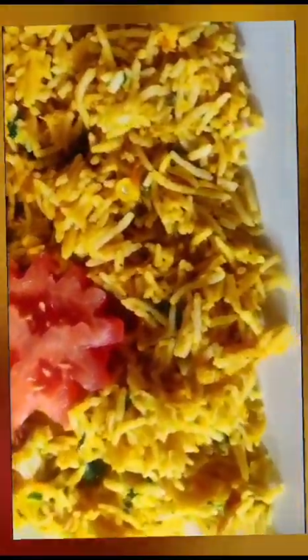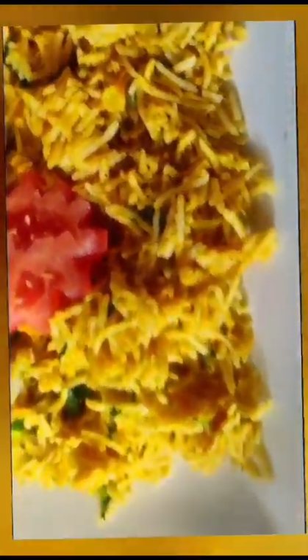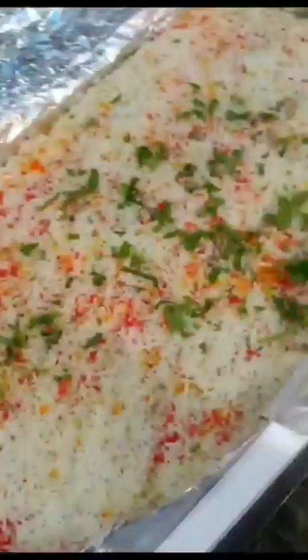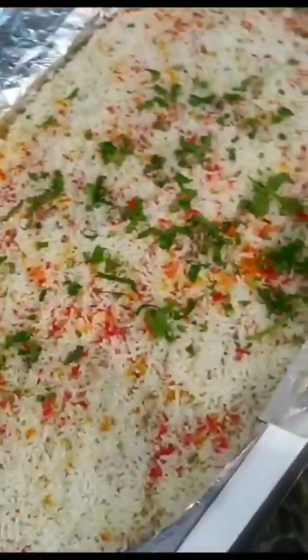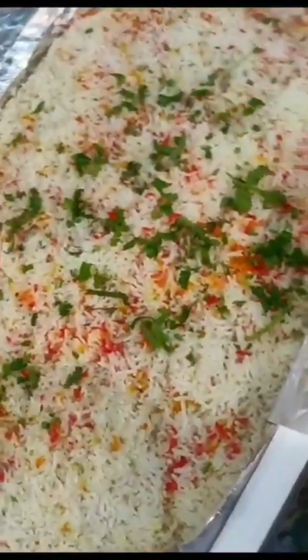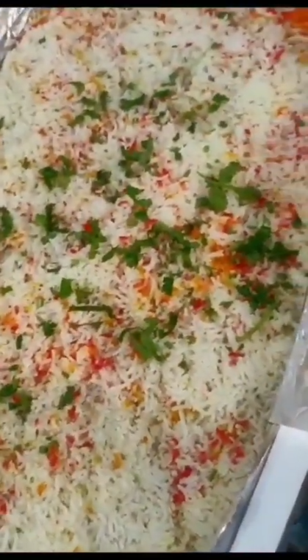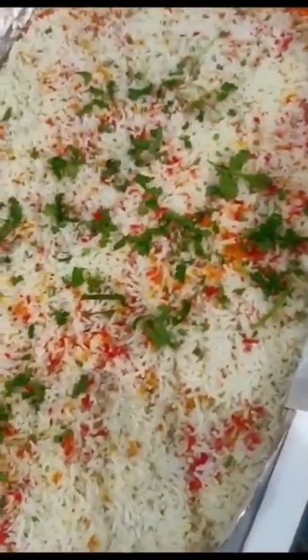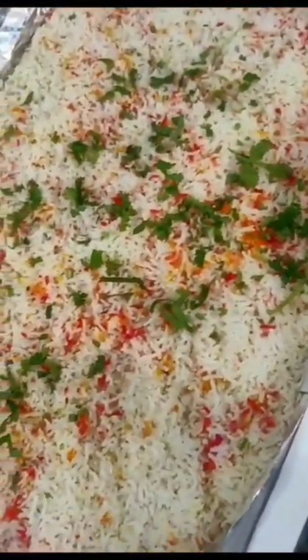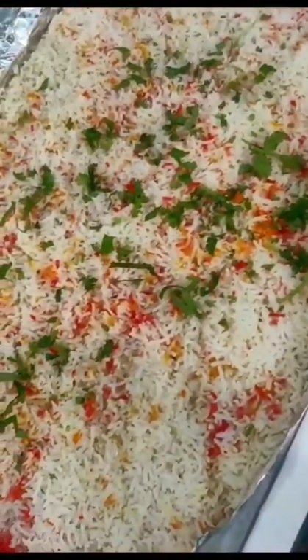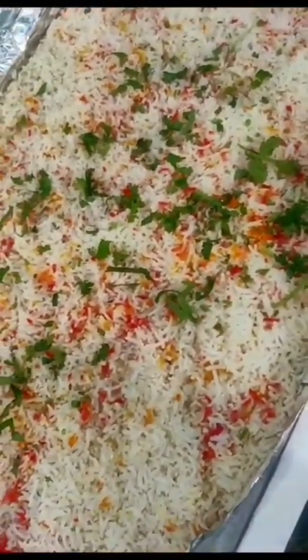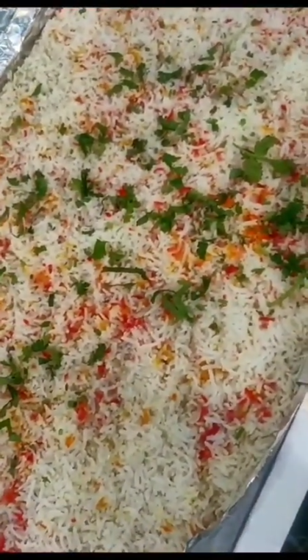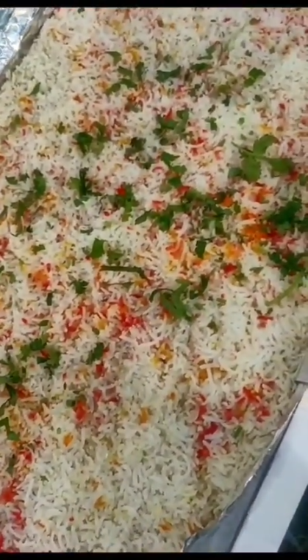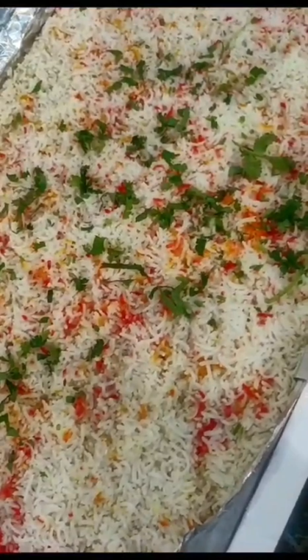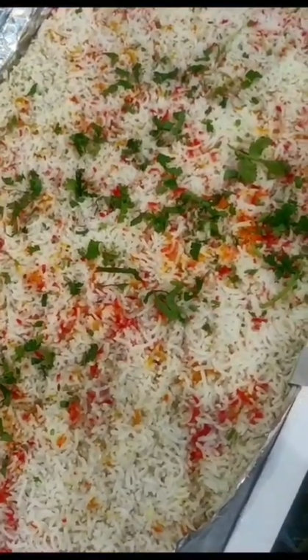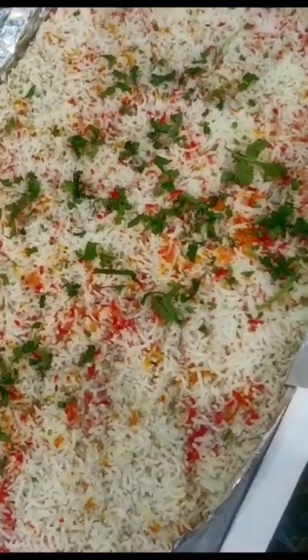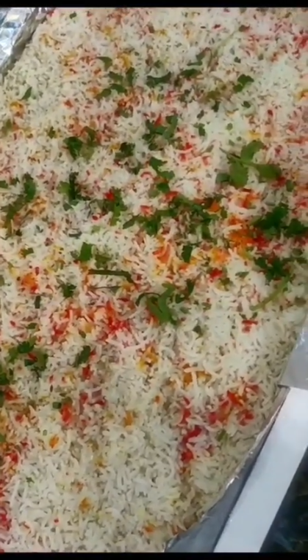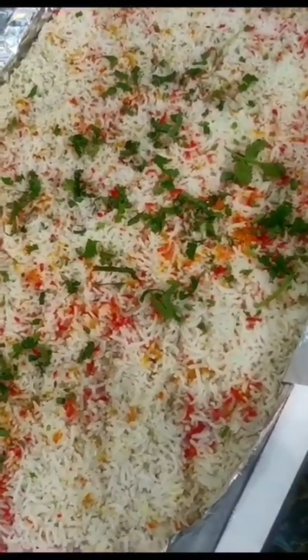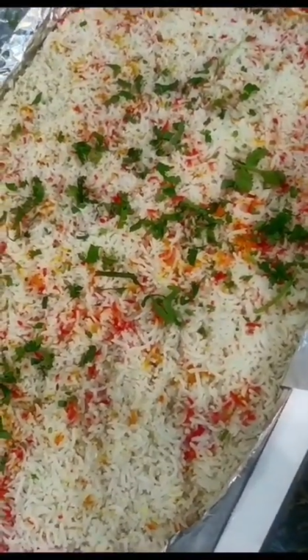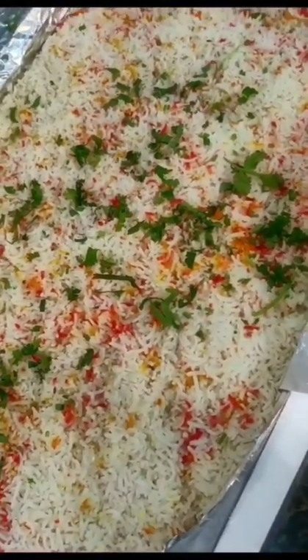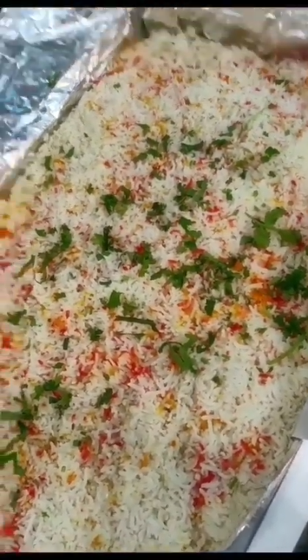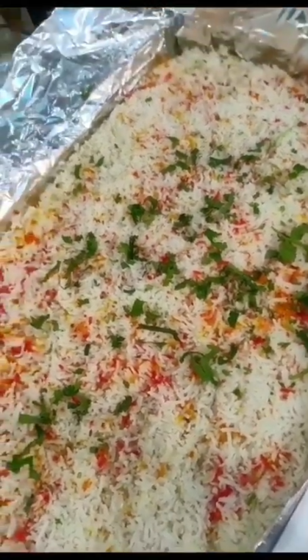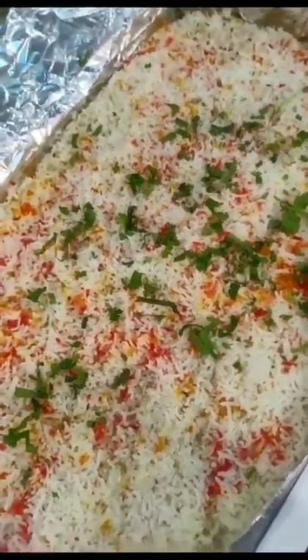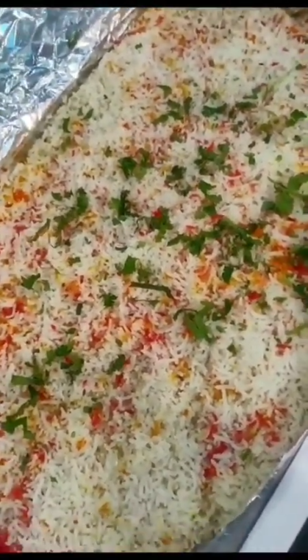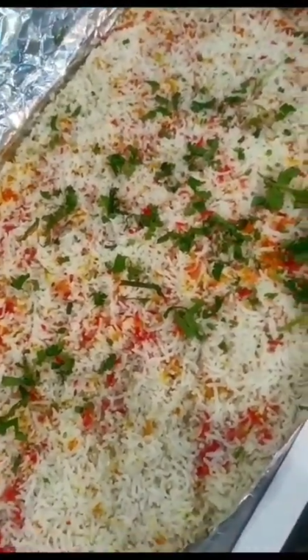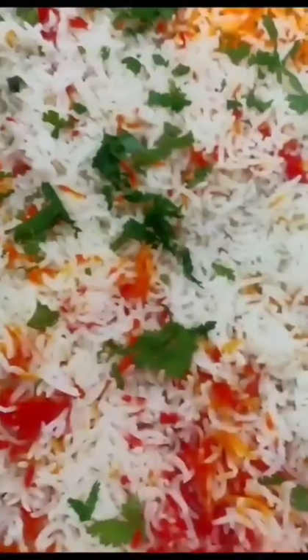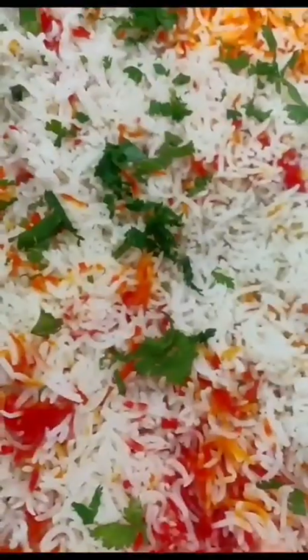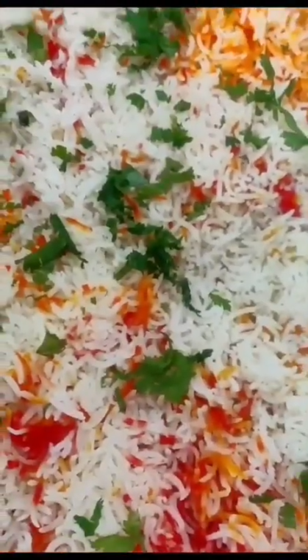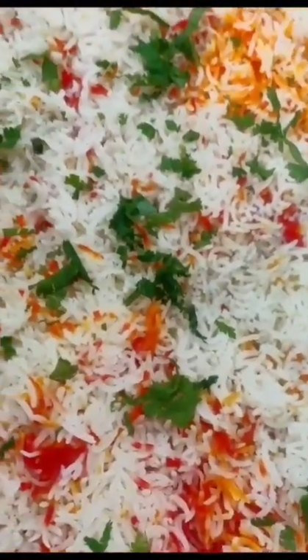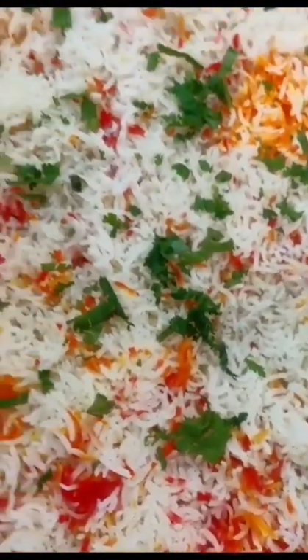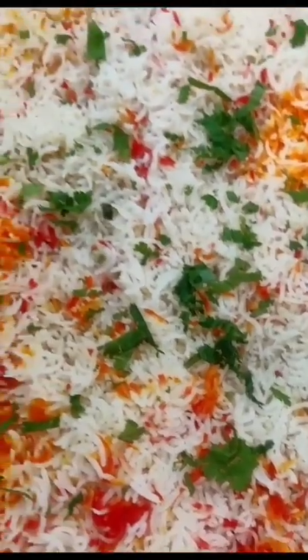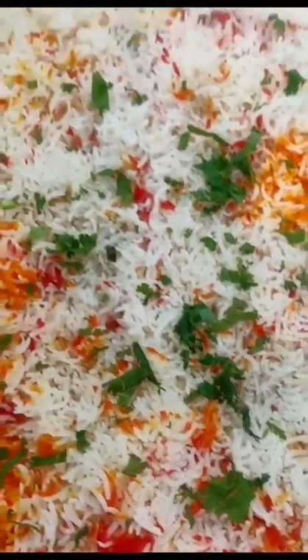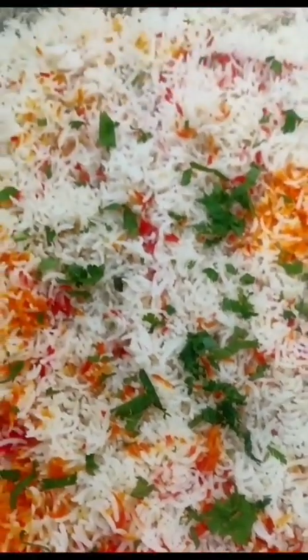They are preparing for the rice. Coloring and coloring. They are preparing for the rice.